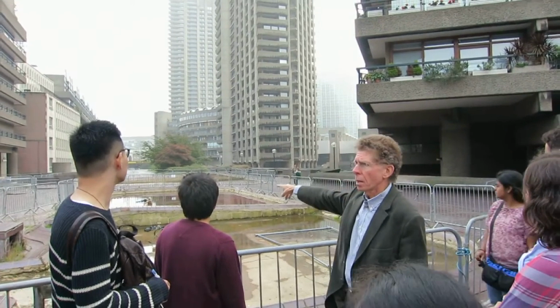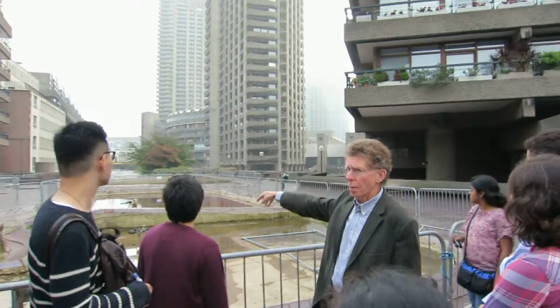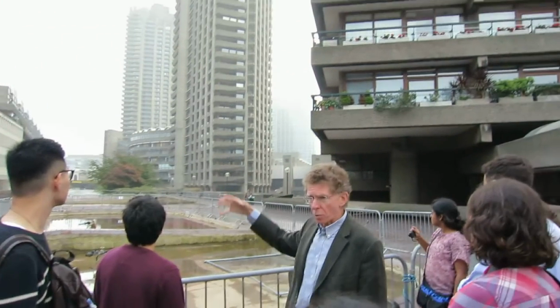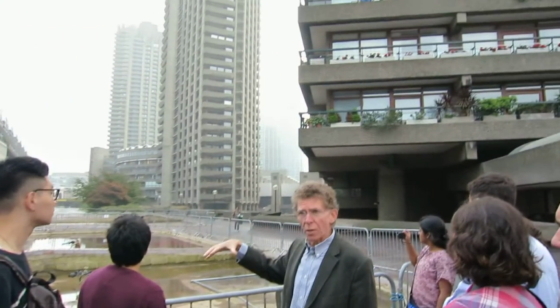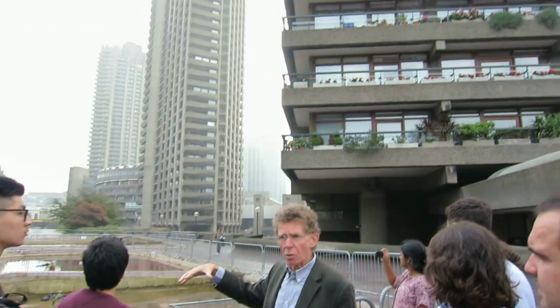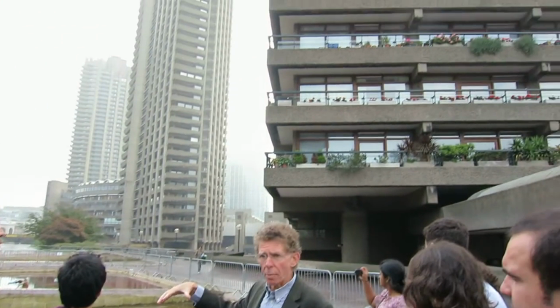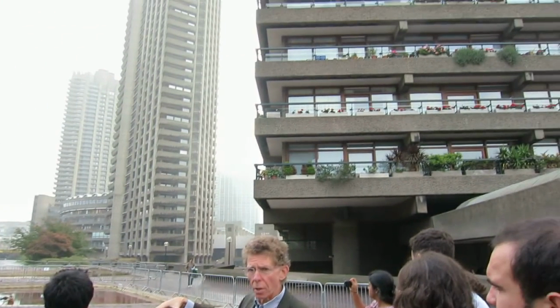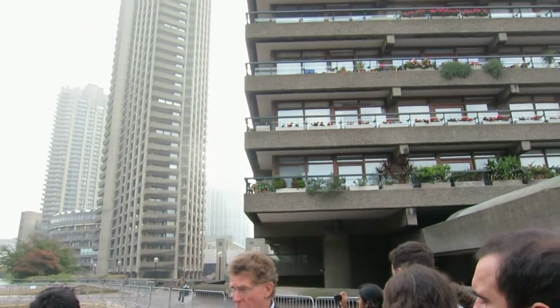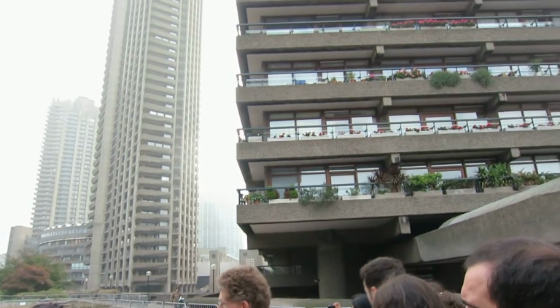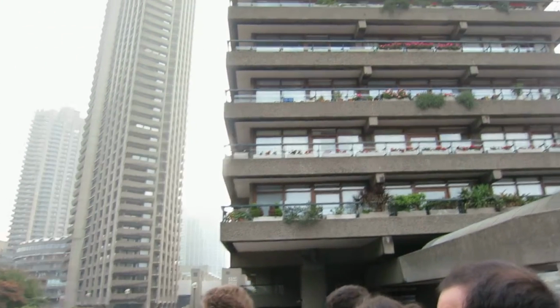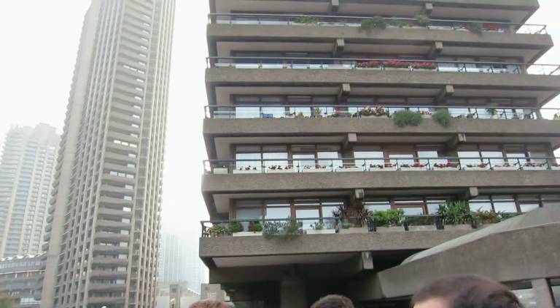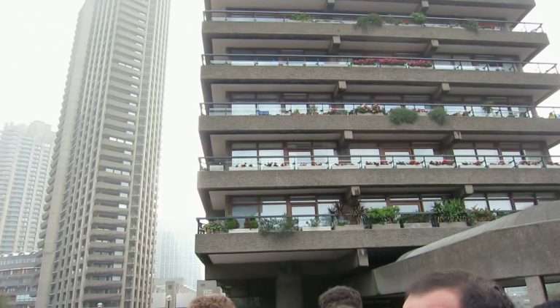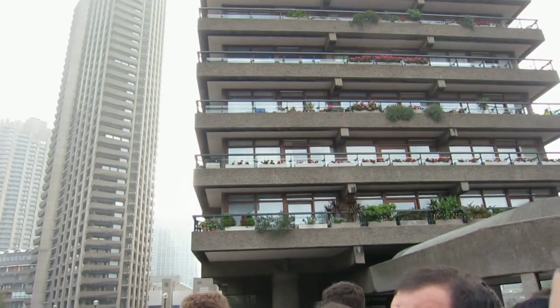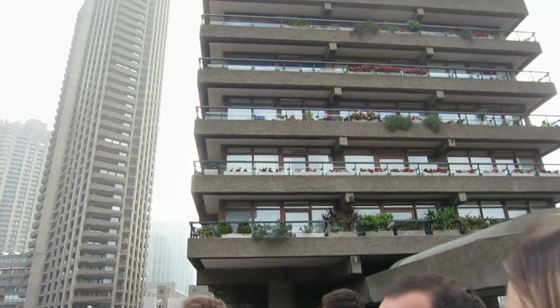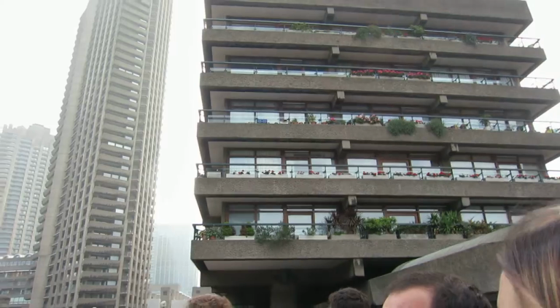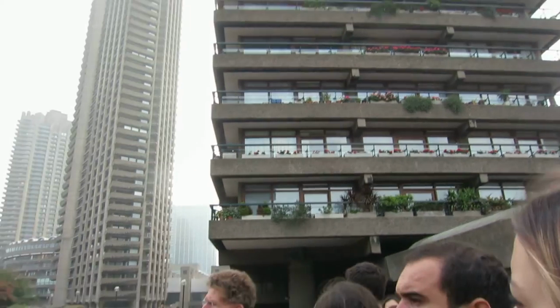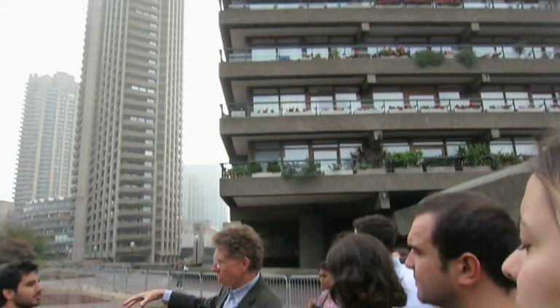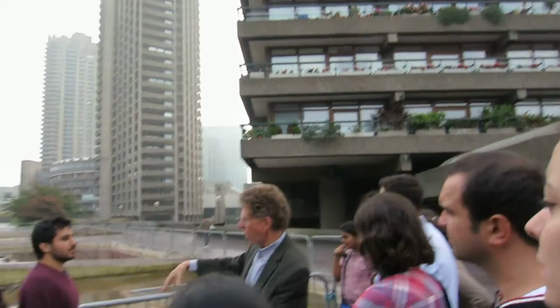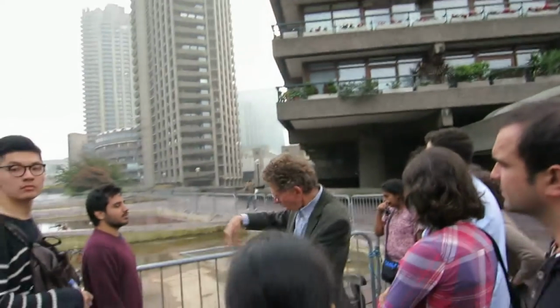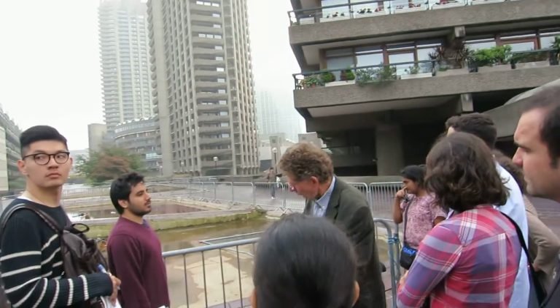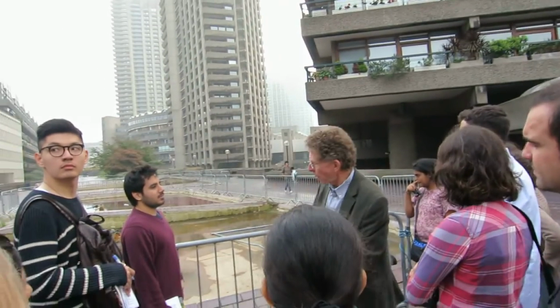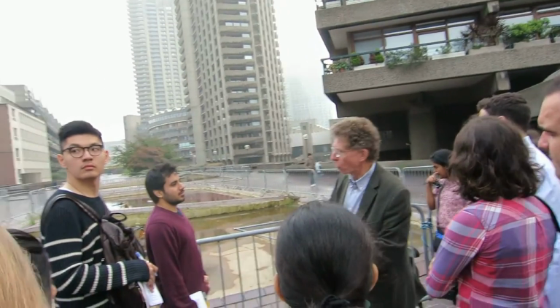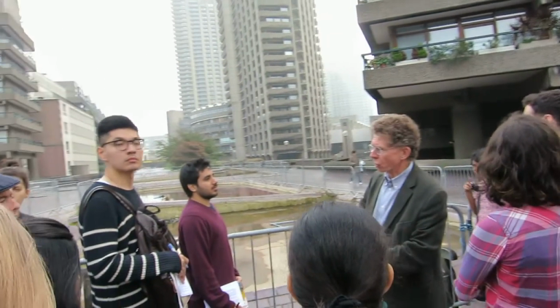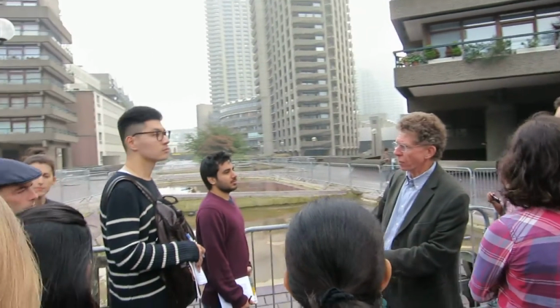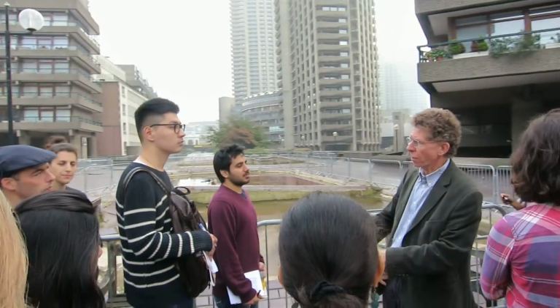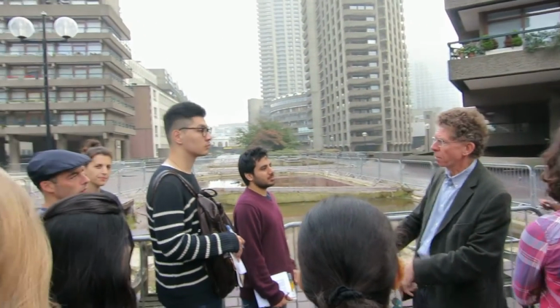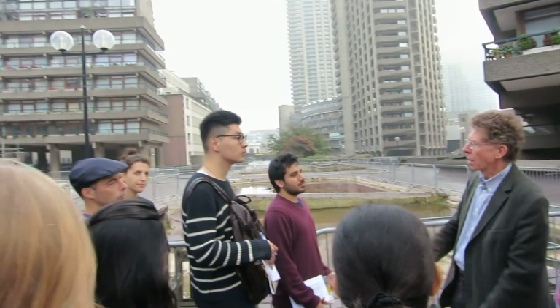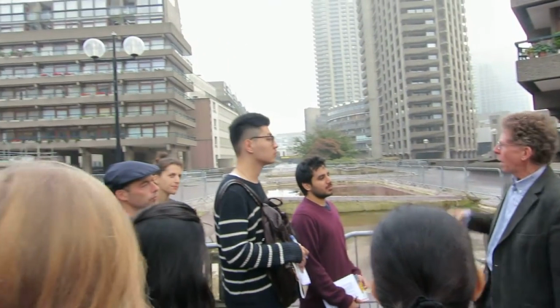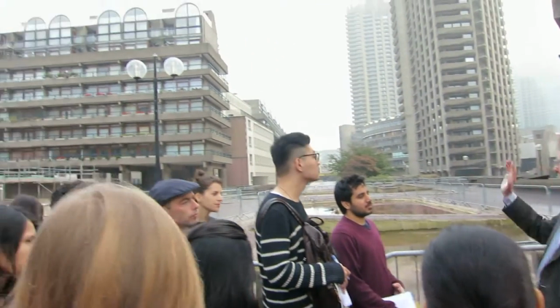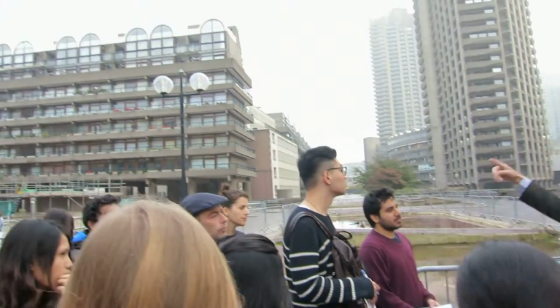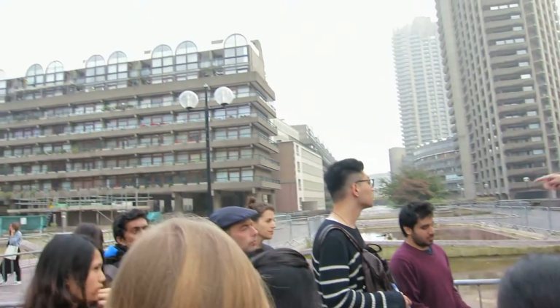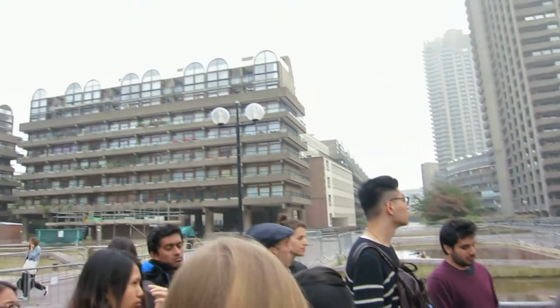That was part of the concept that we could have urban gardens here above the traffic formation and then the buildings here.